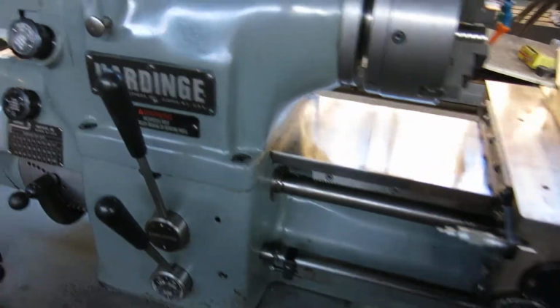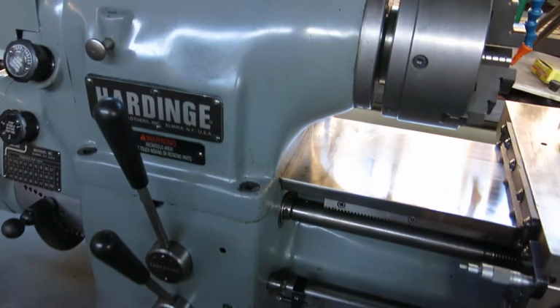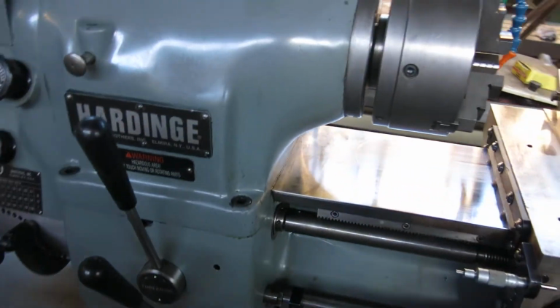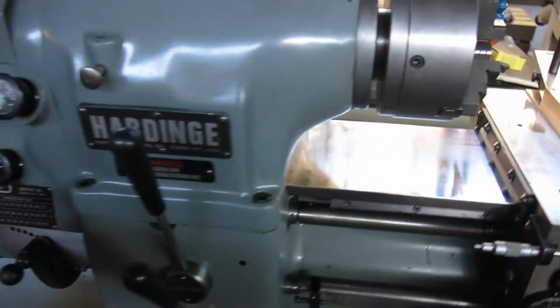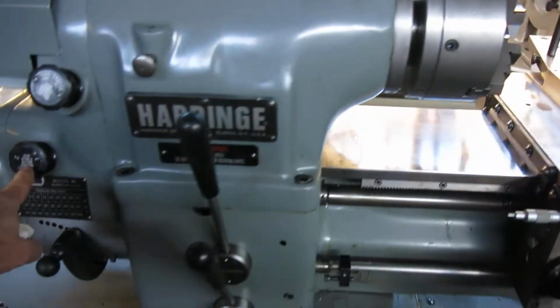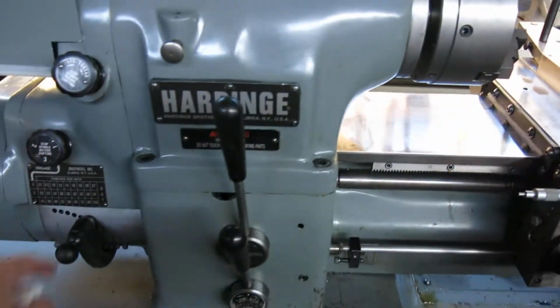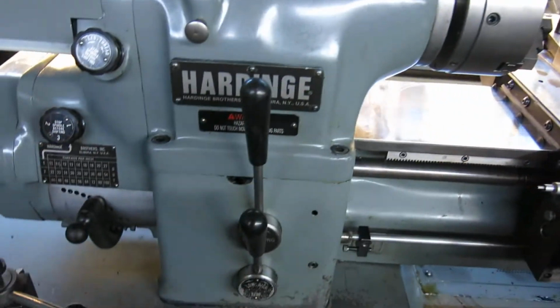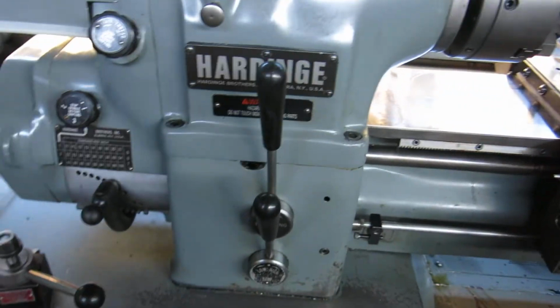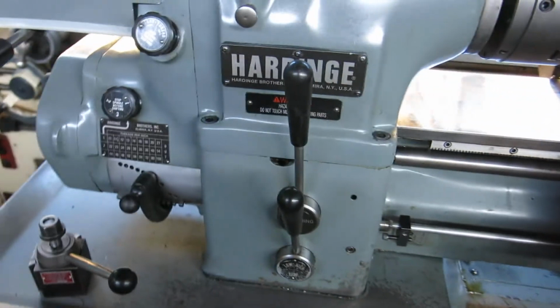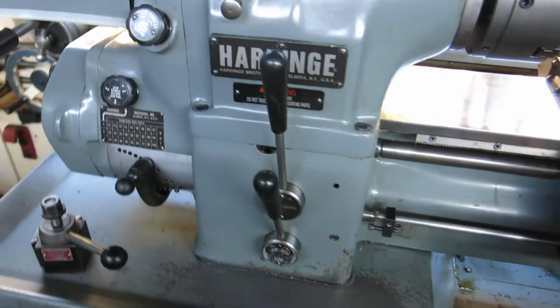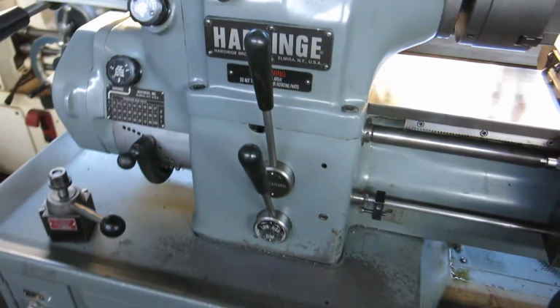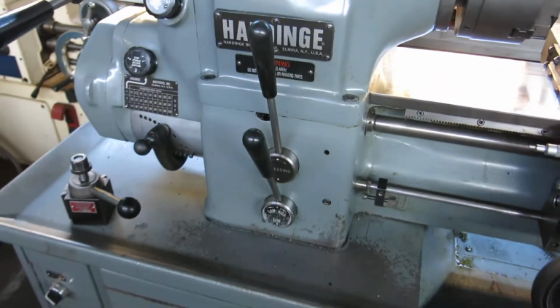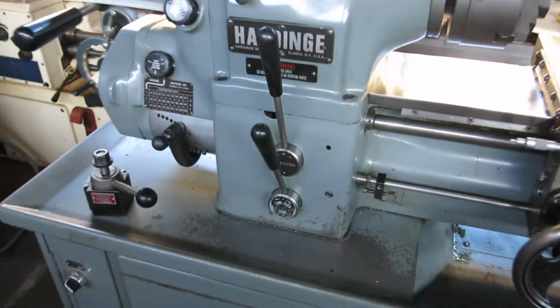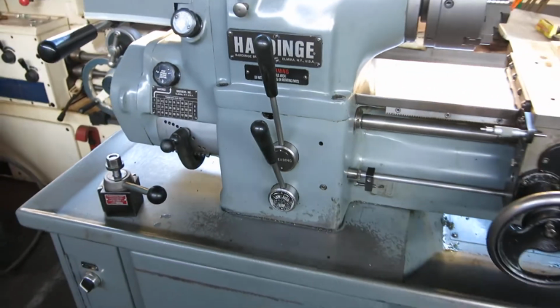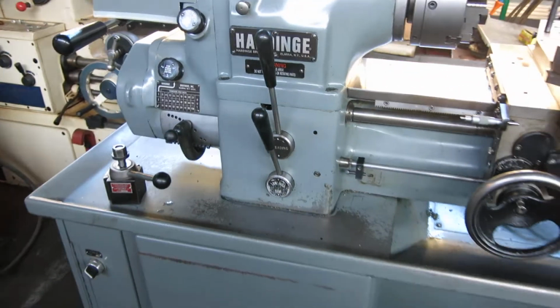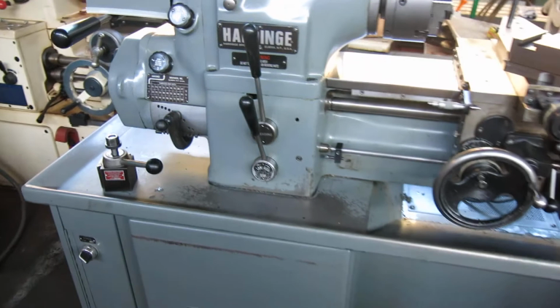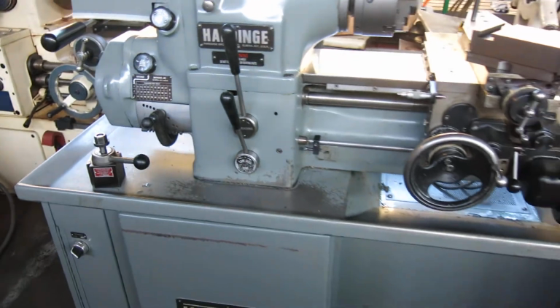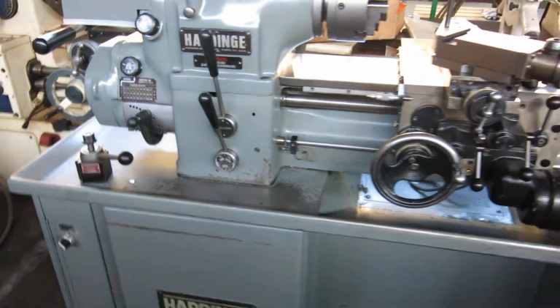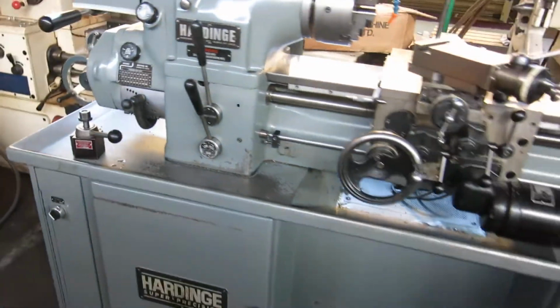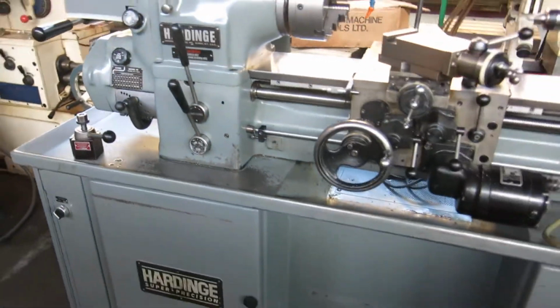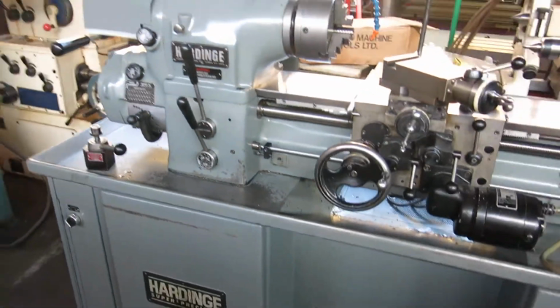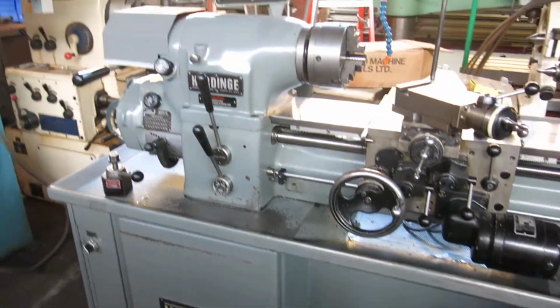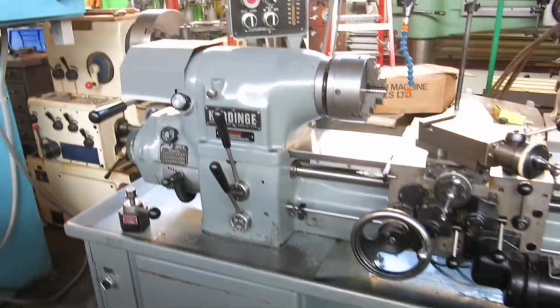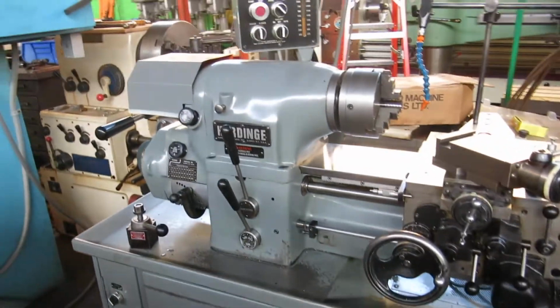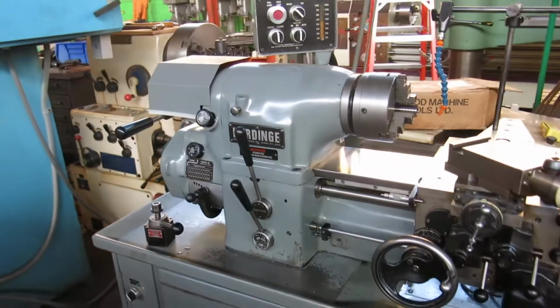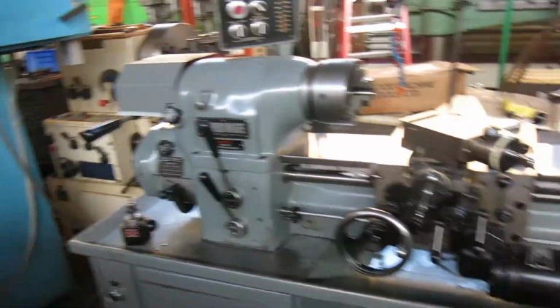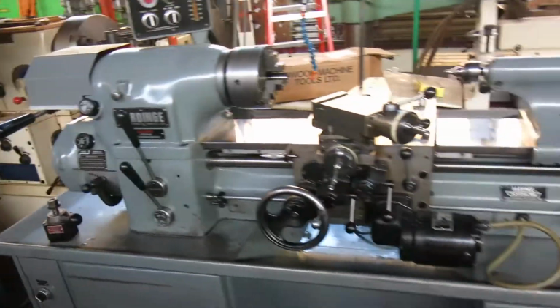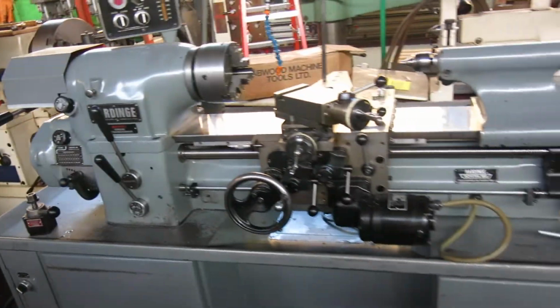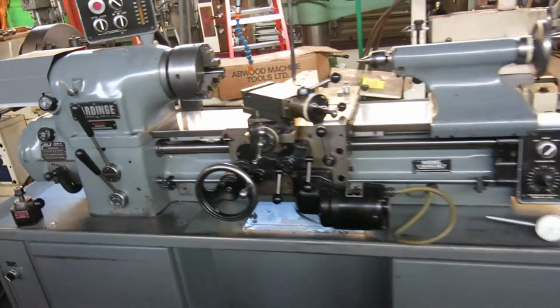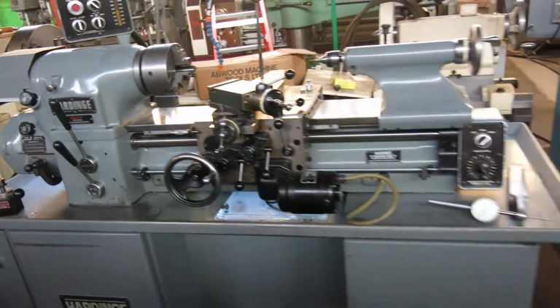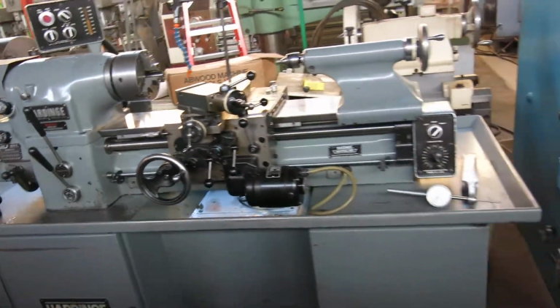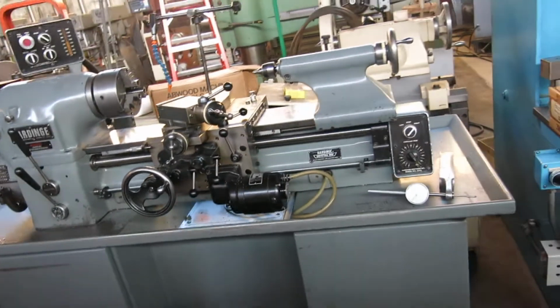The threading isn't engaging either. I haven't looked at that, but it's not a big deal — we will fix it. But we'll run it for you right now.